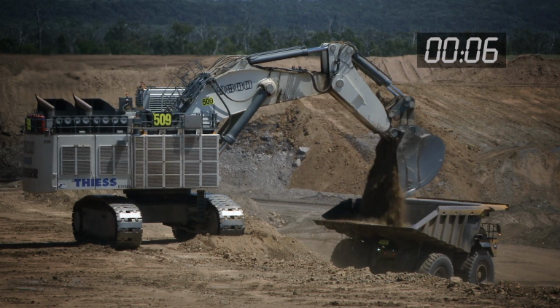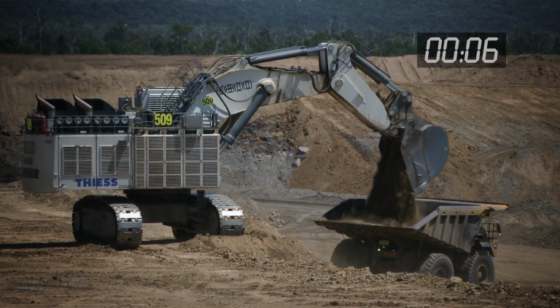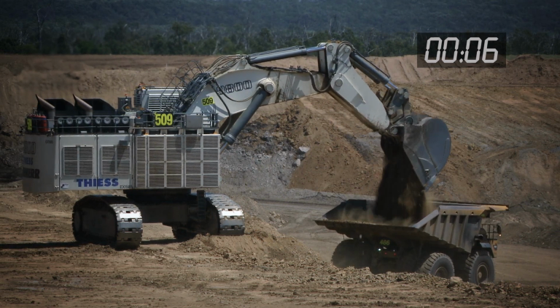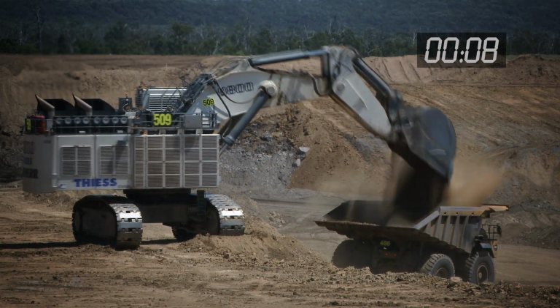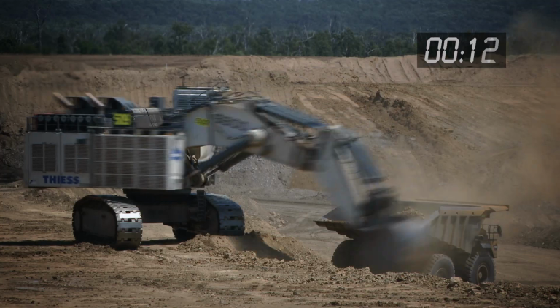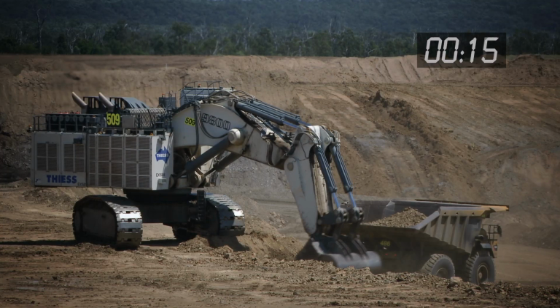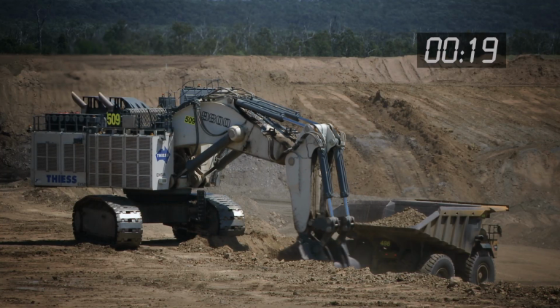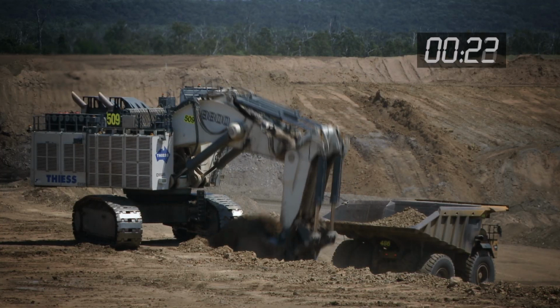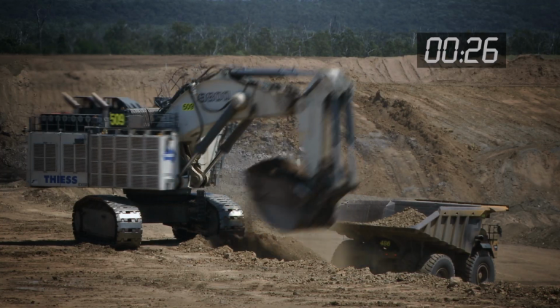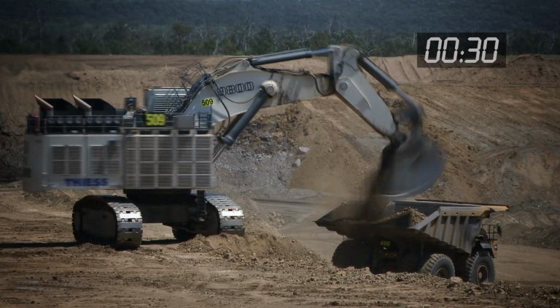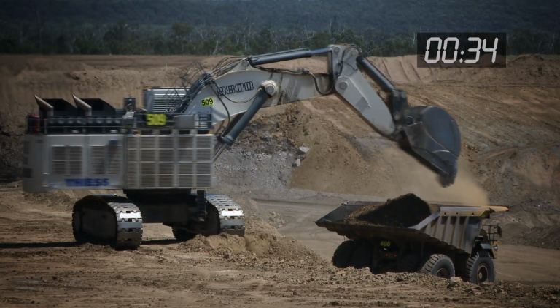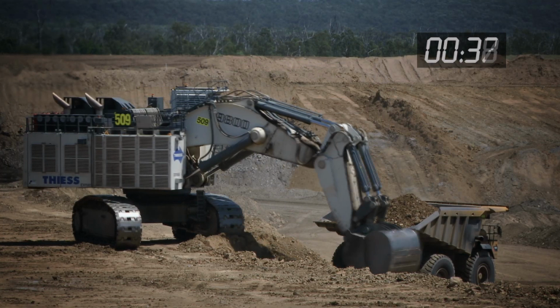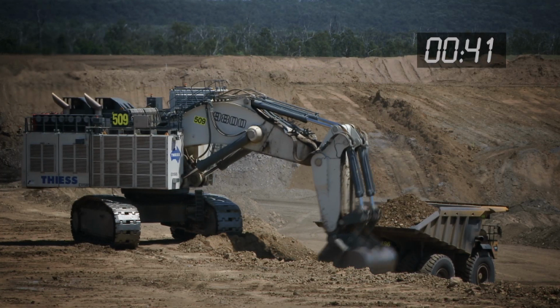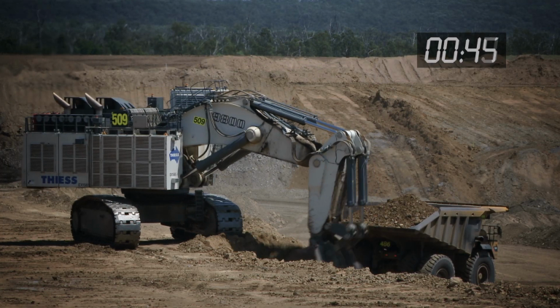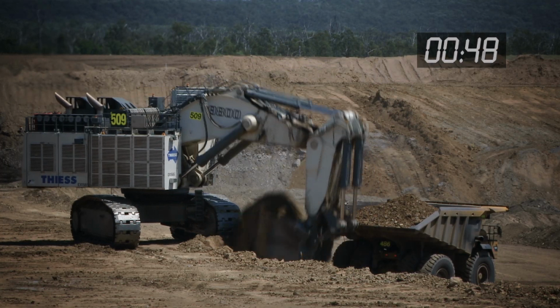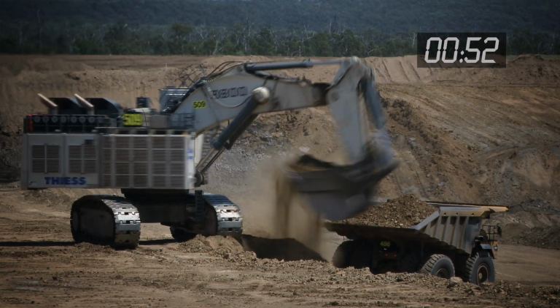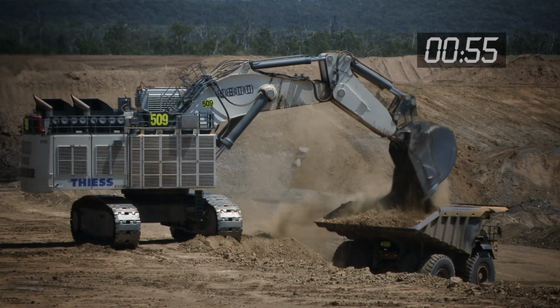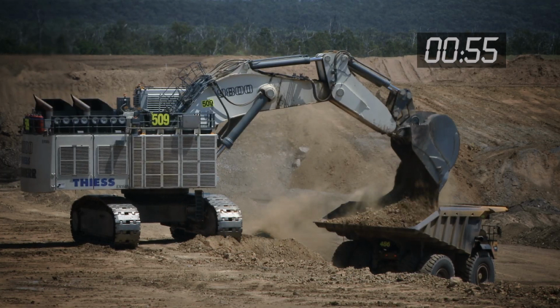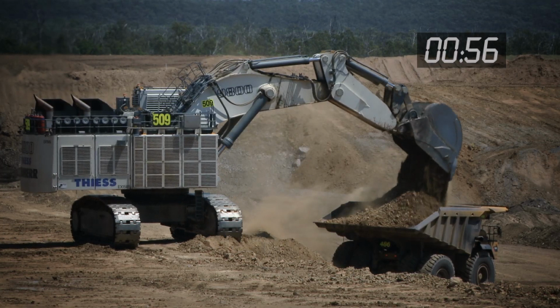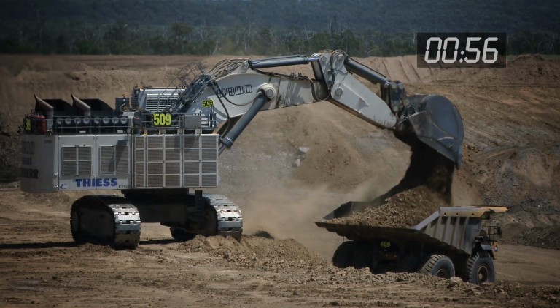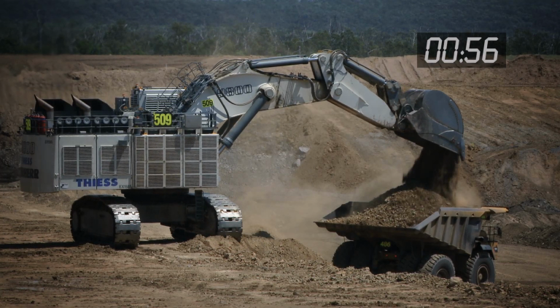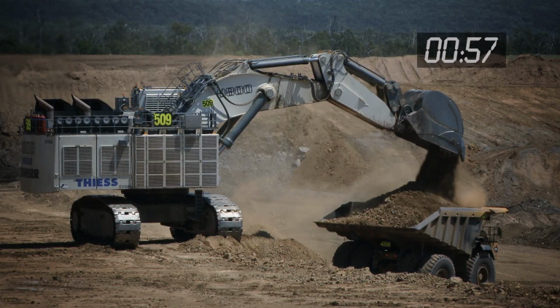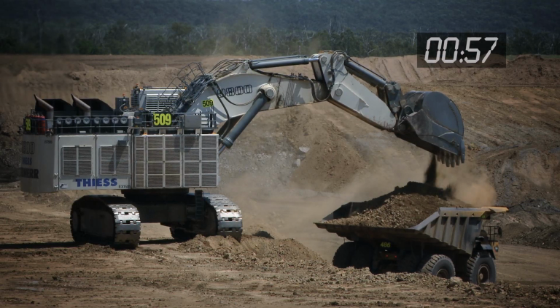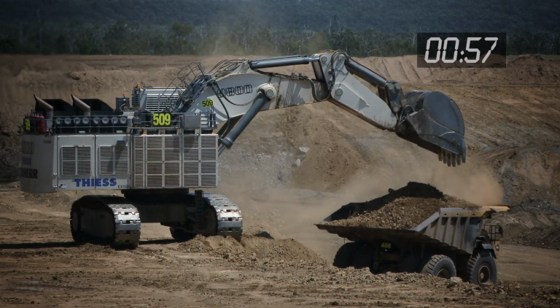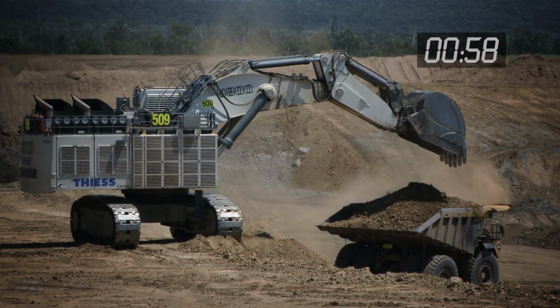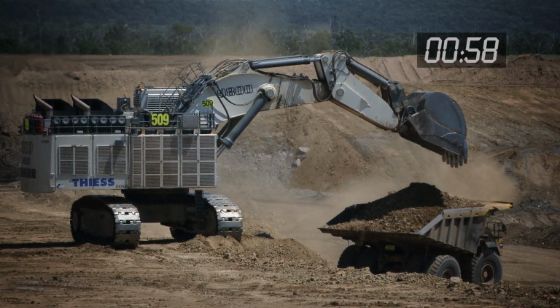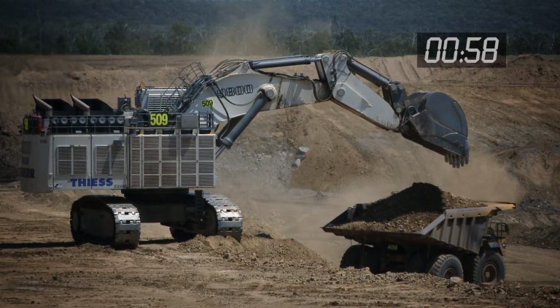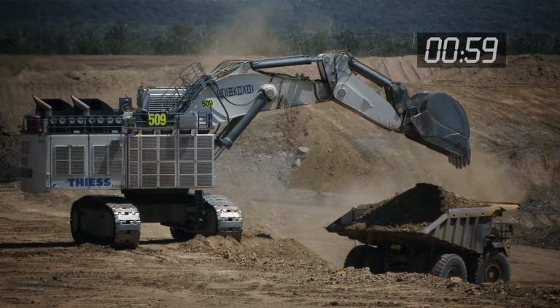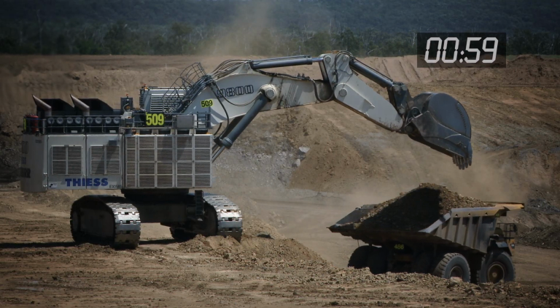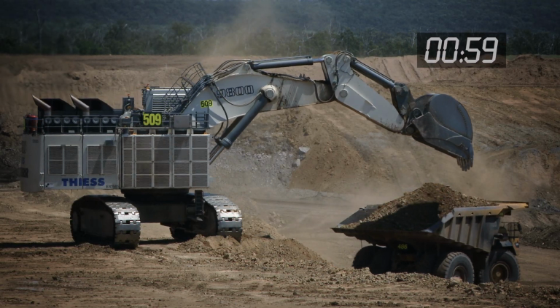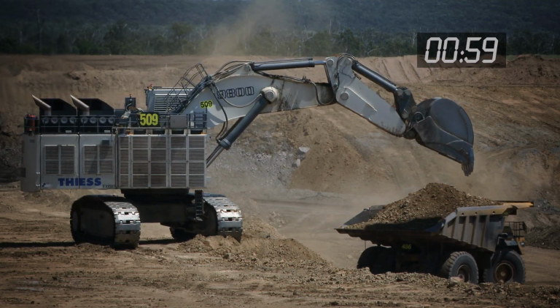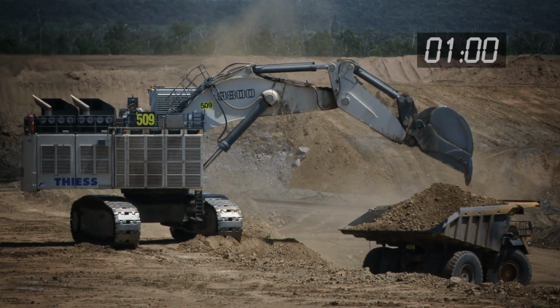The R9800 offers faster loading cycles and tremendous digging and breakout force, and the 3-pass loading benchmark is achieved in just over 60 seconds.